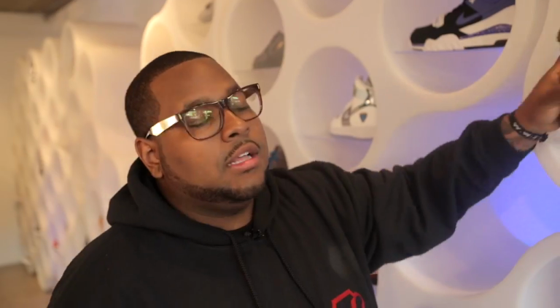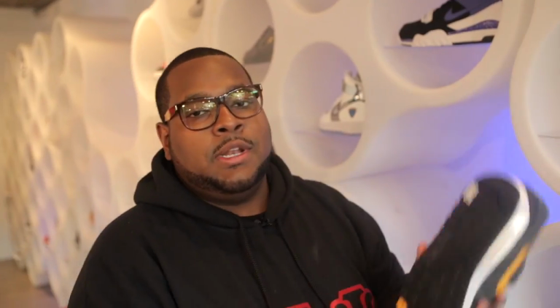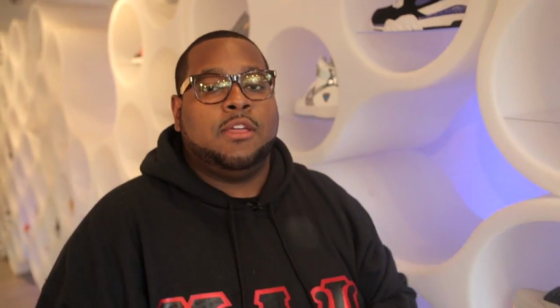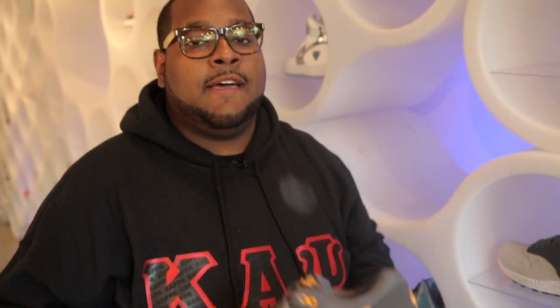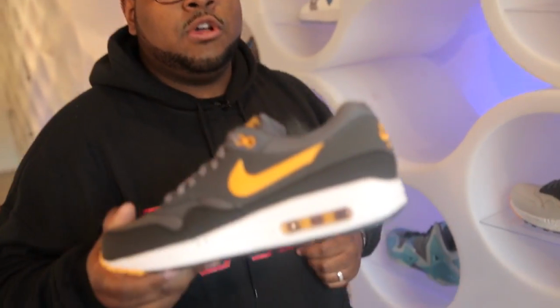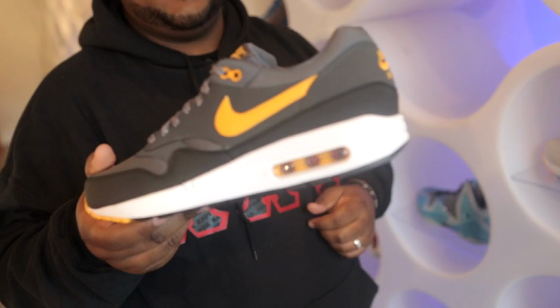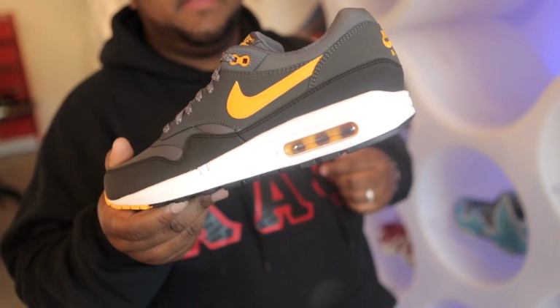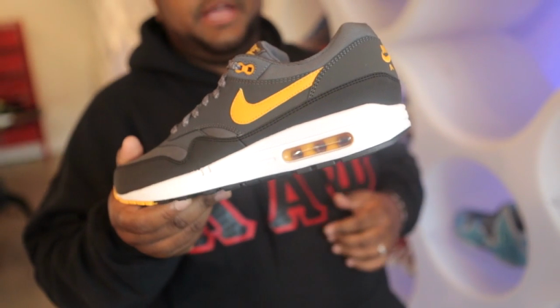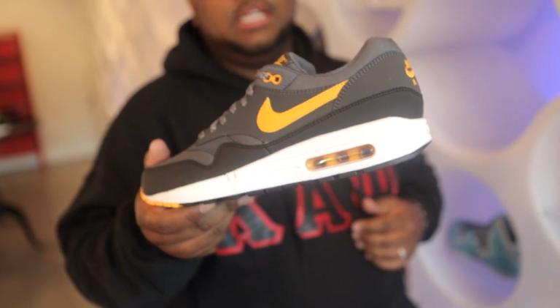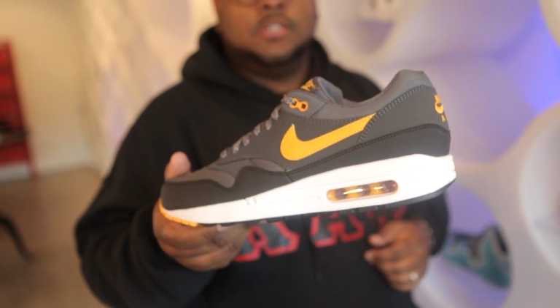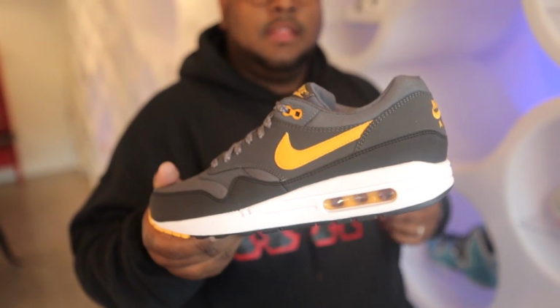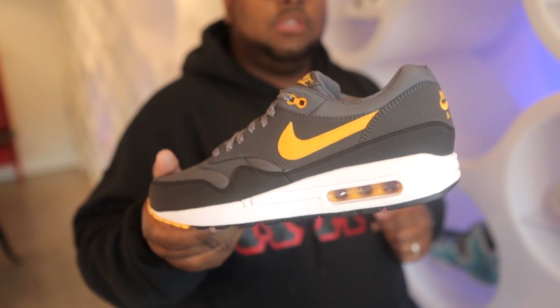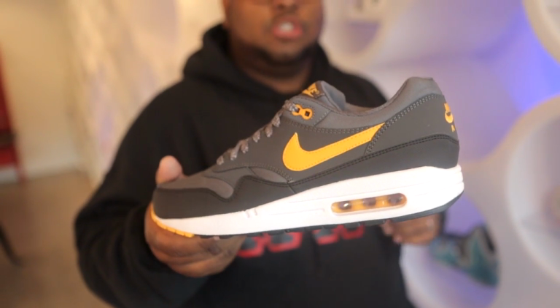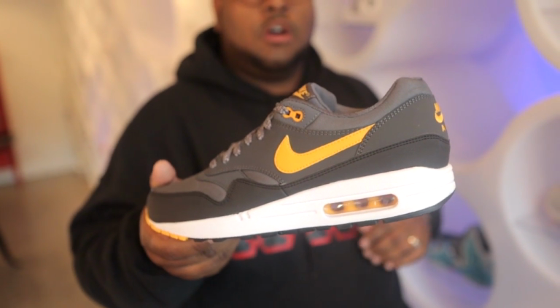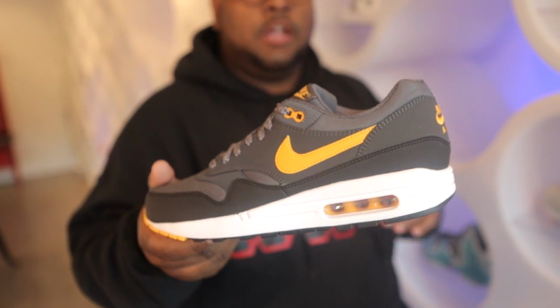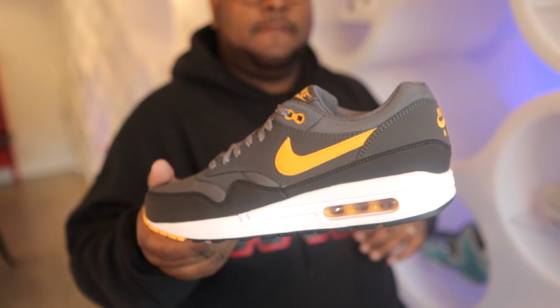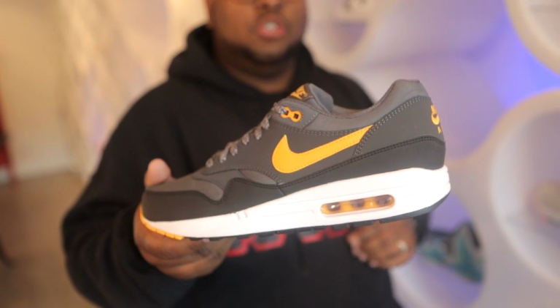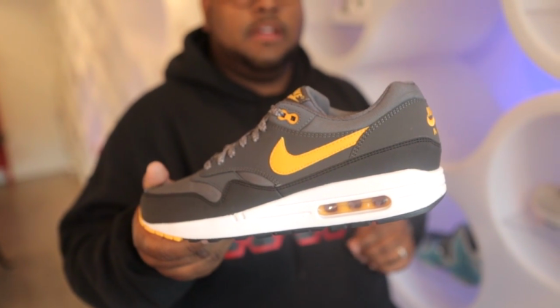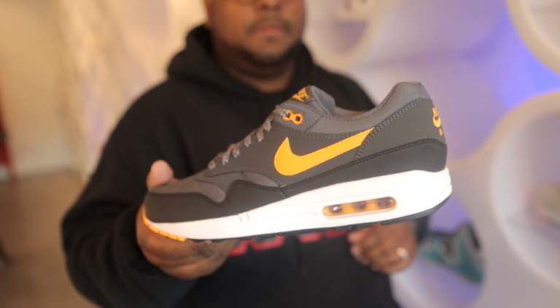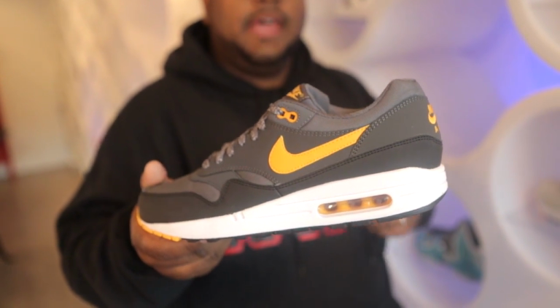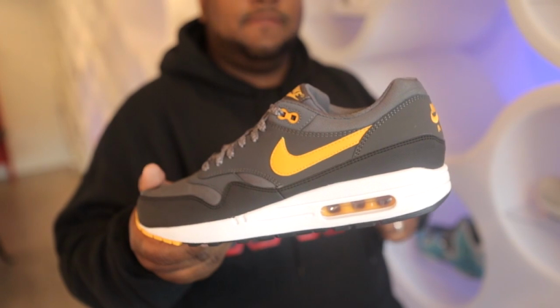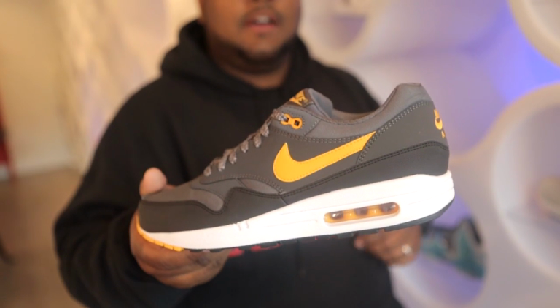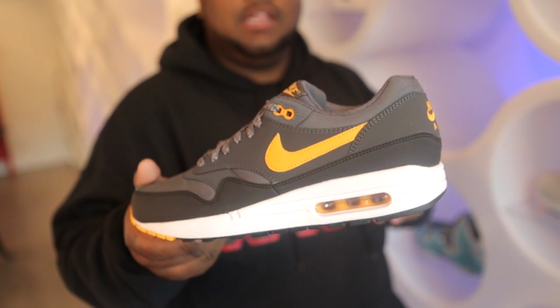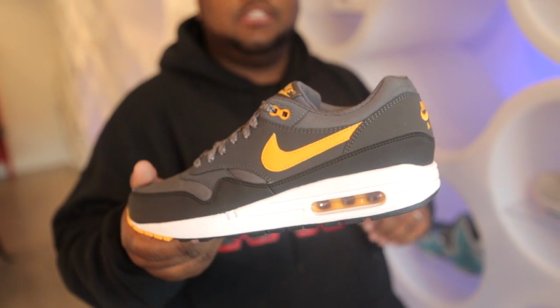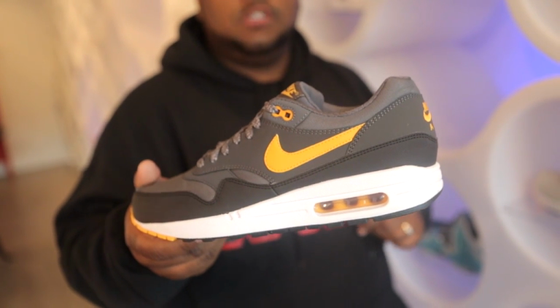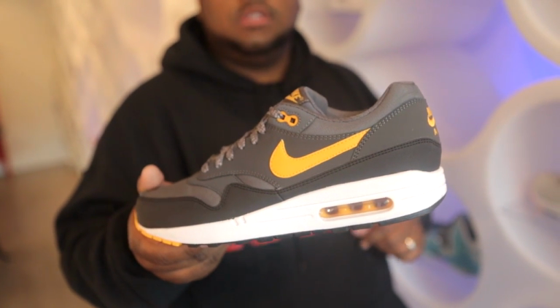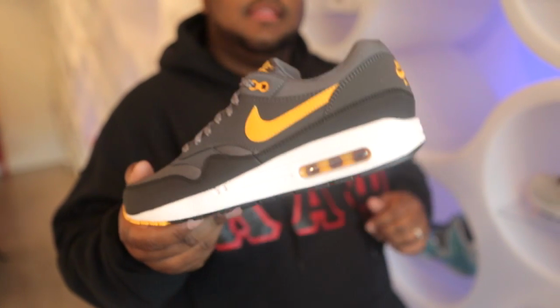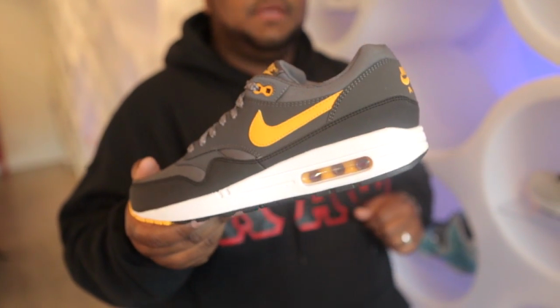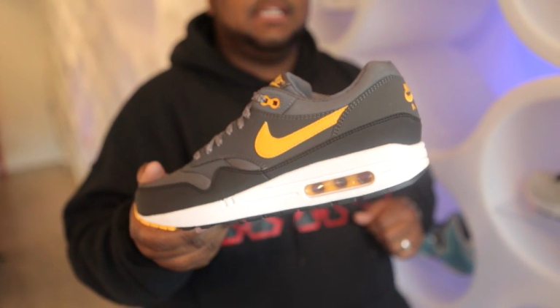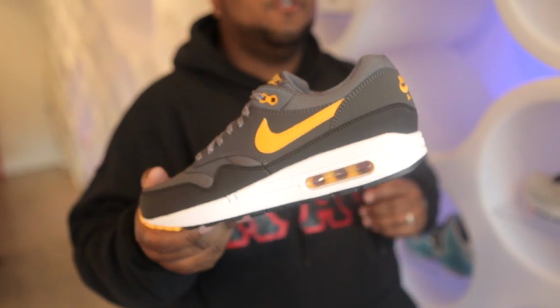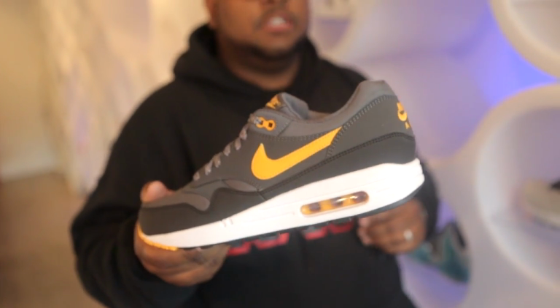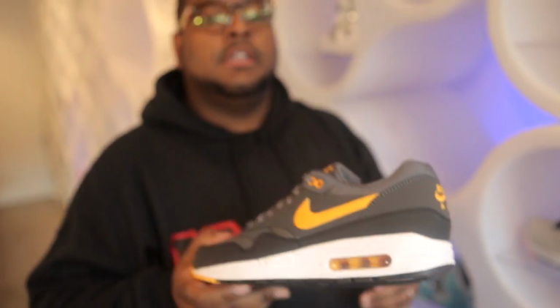Also with Nike we have a new colorway of the Air Max 1 Essential. This one uses charcoal and gray for the majority of the upper and it's finished off with a laser orange swoosh. This can be picked up for 100 bucks.